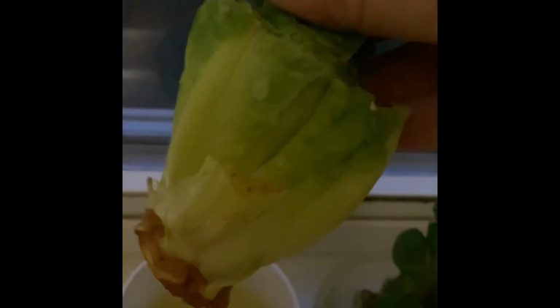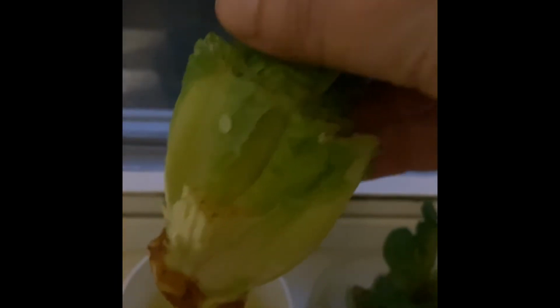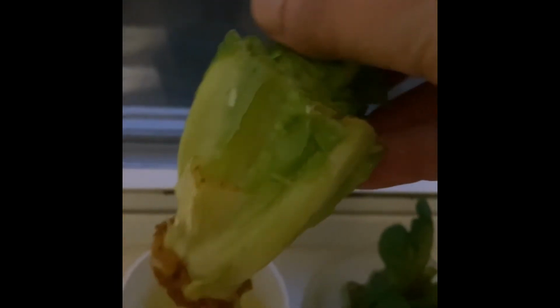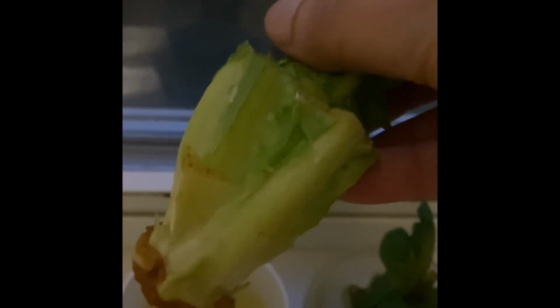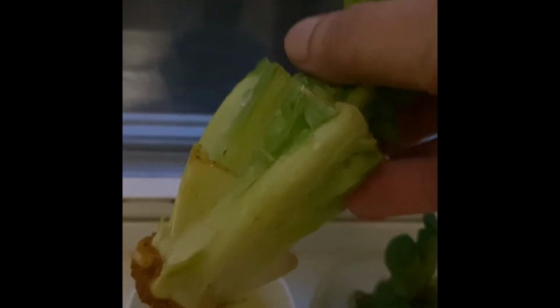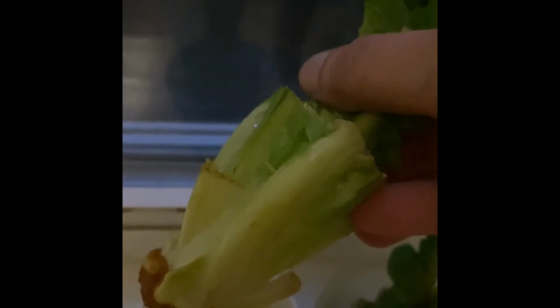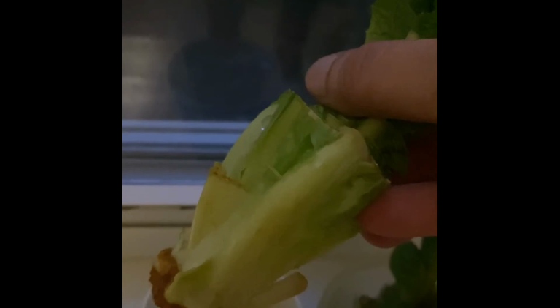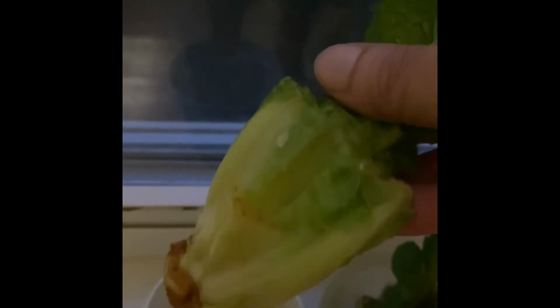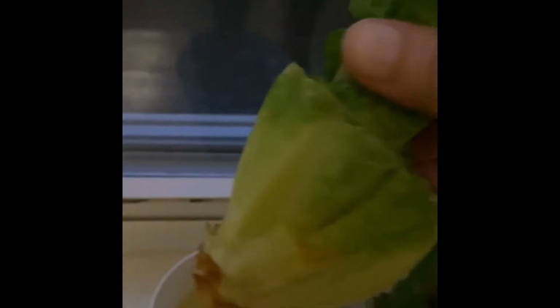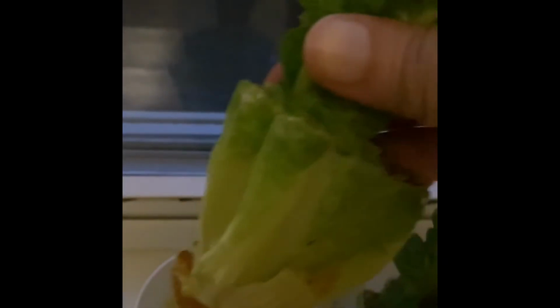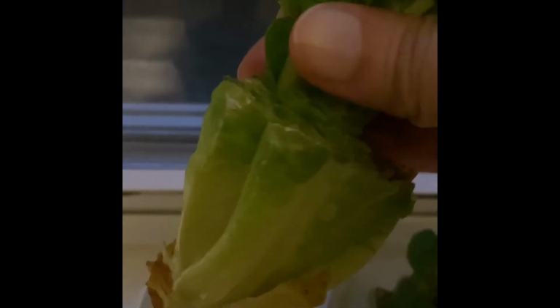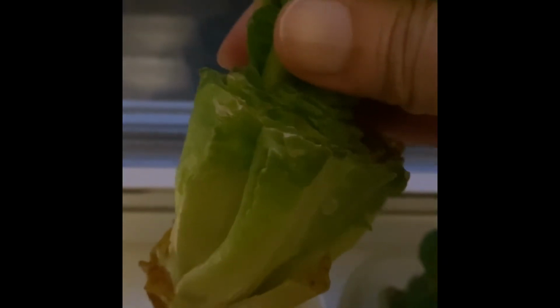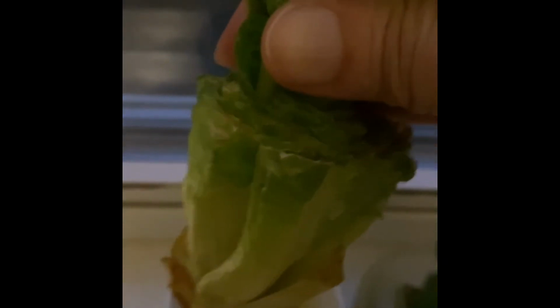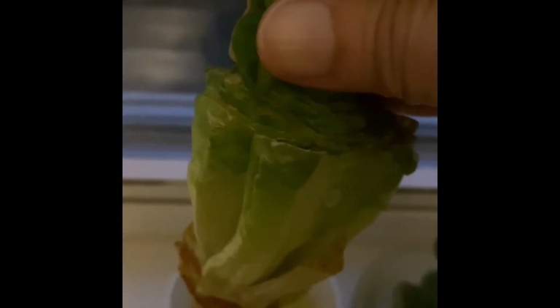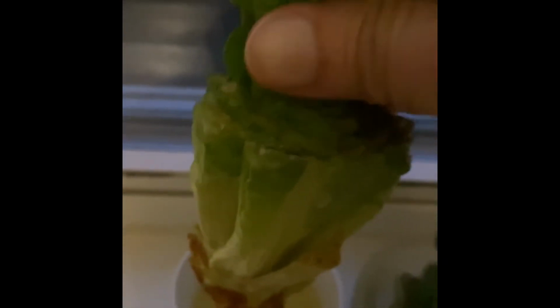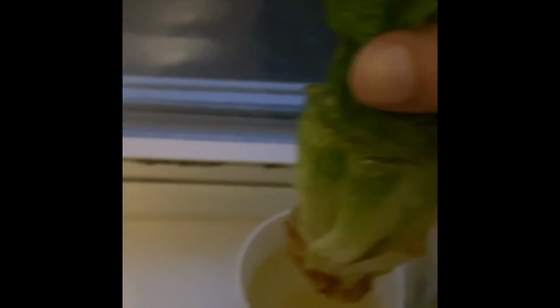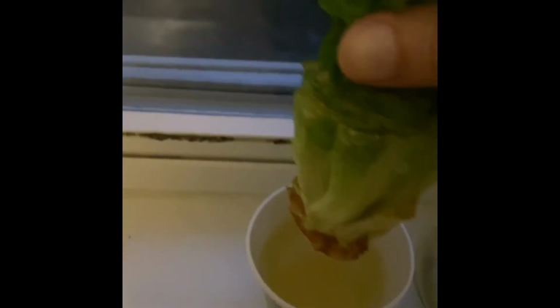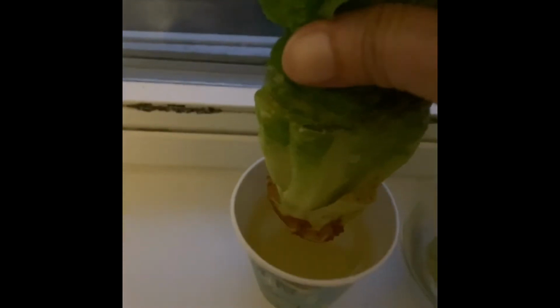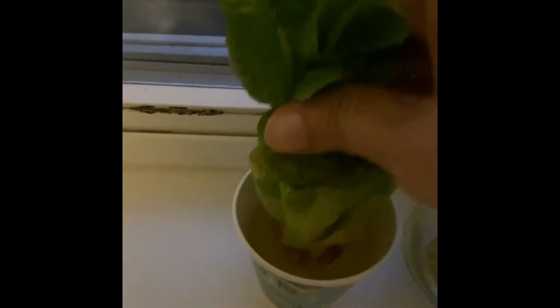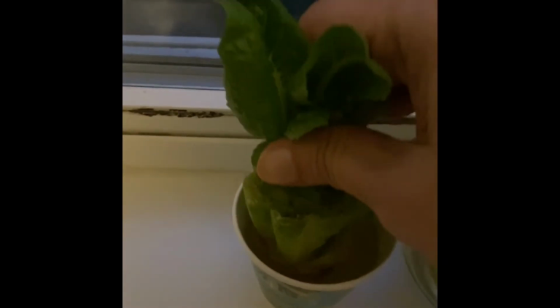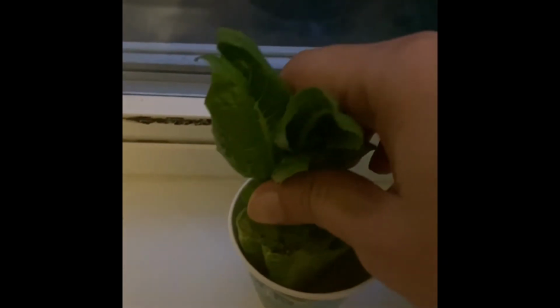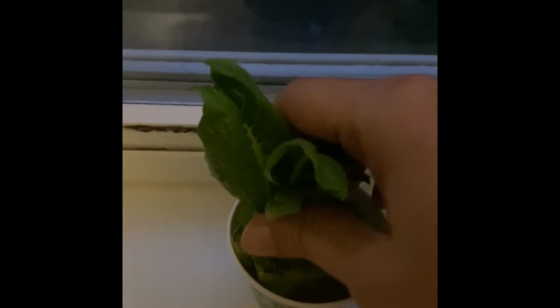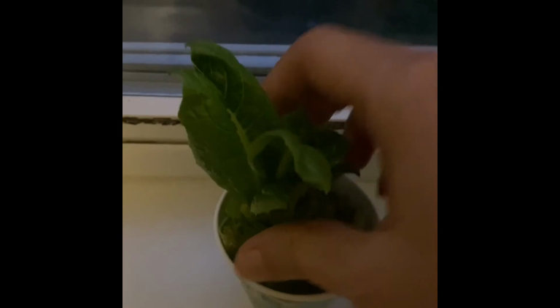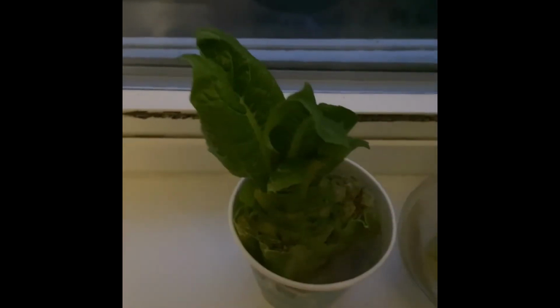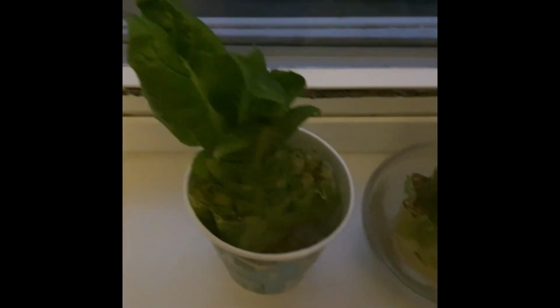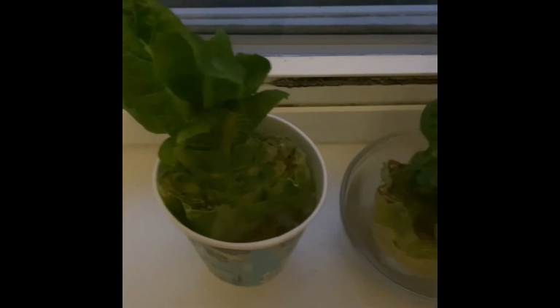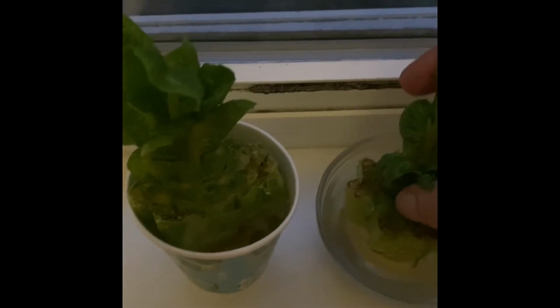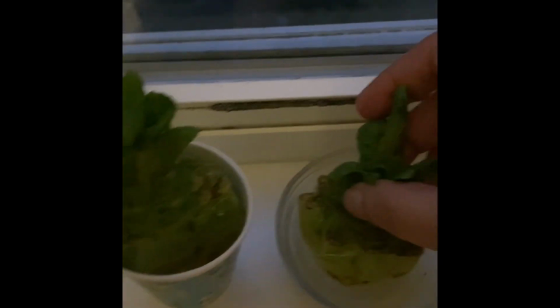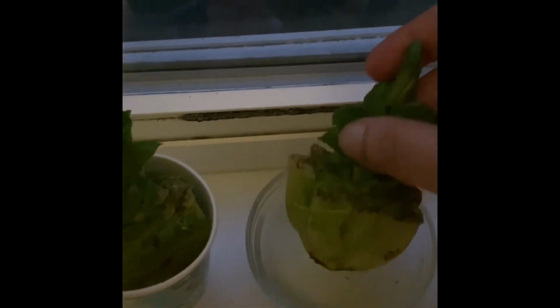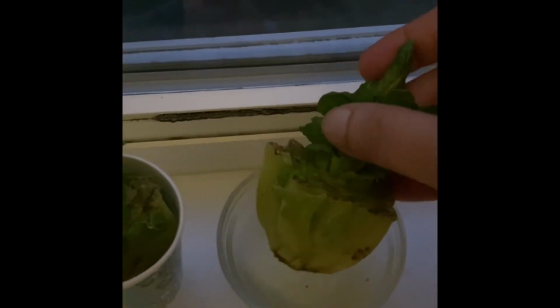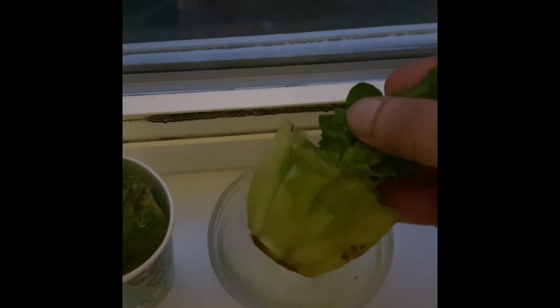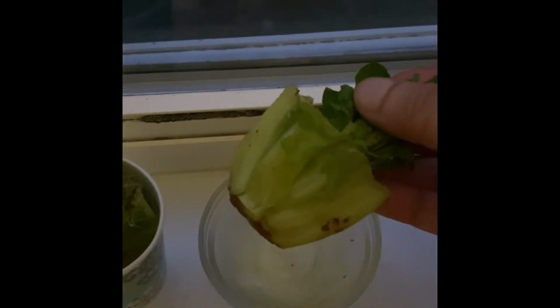It is starting to develop some roots, but we leave it in the water for some more days, and once it has enough roots we can plant this in the soil.